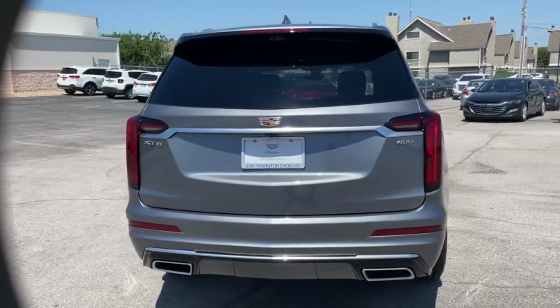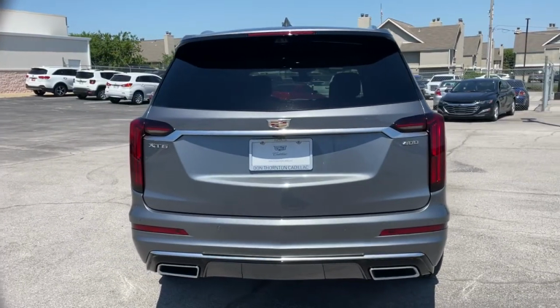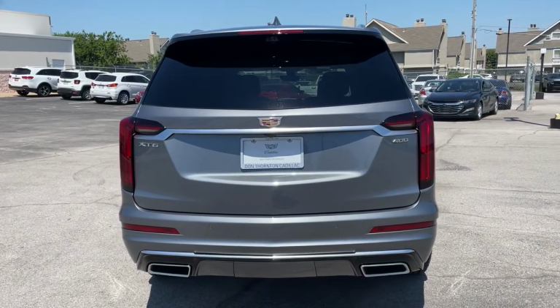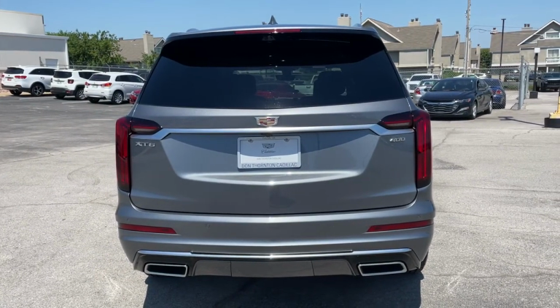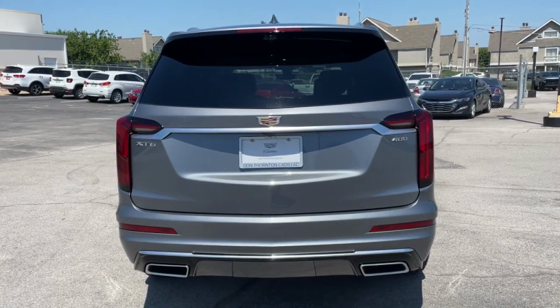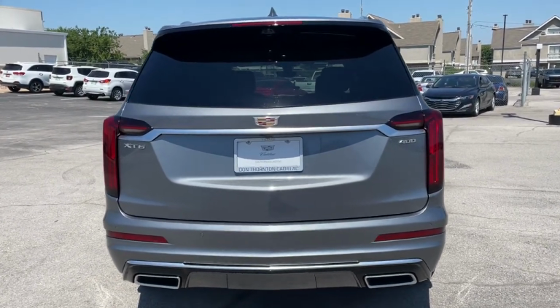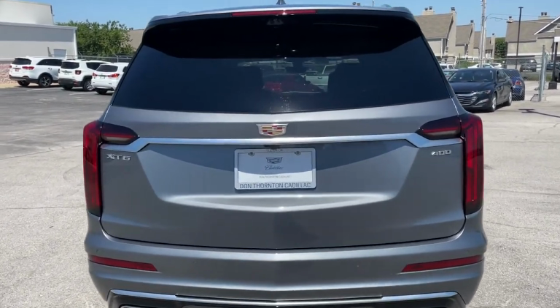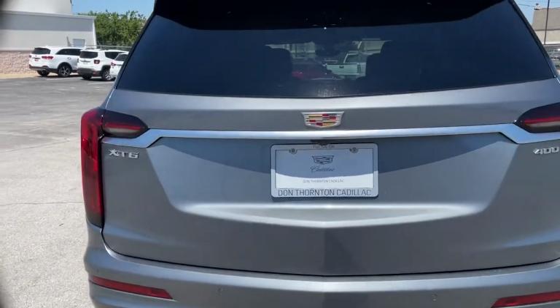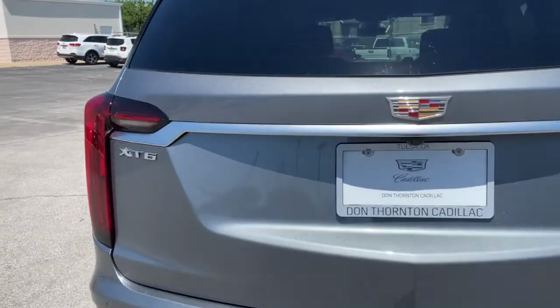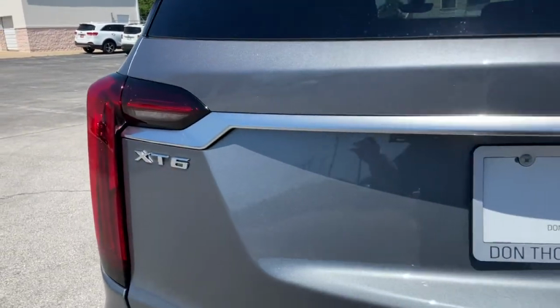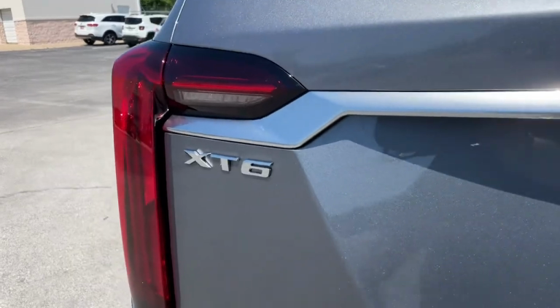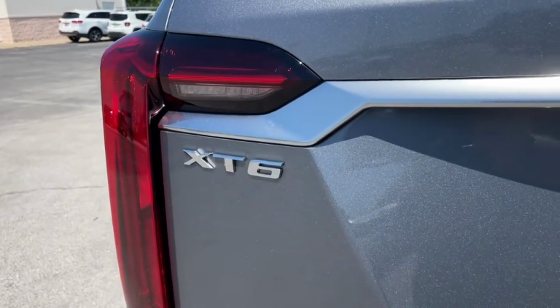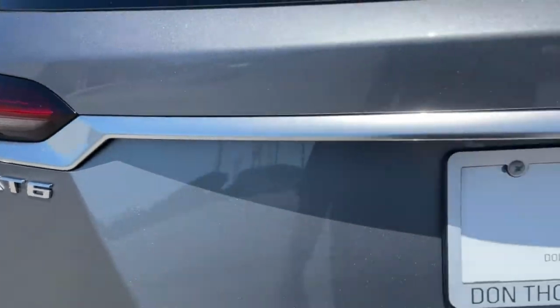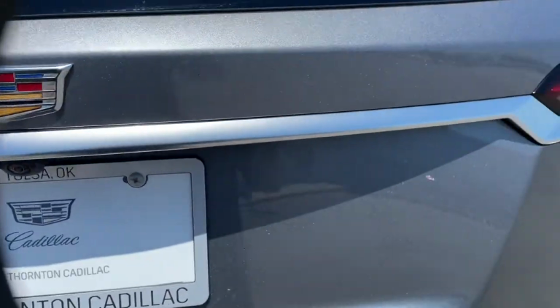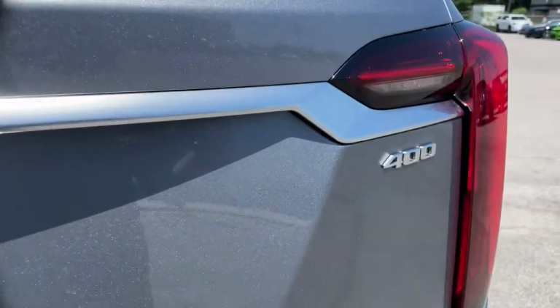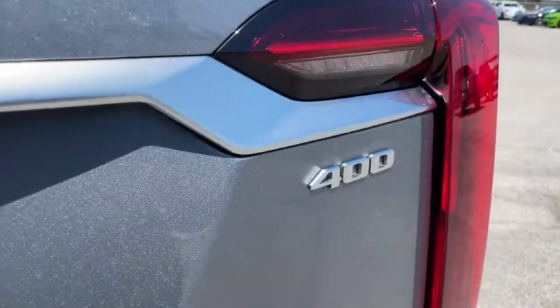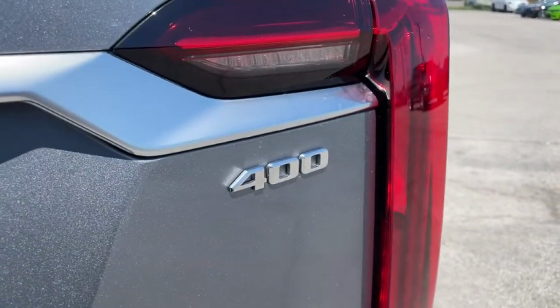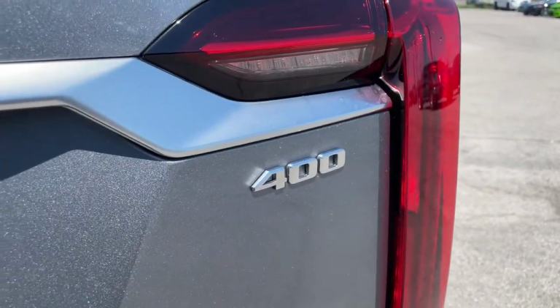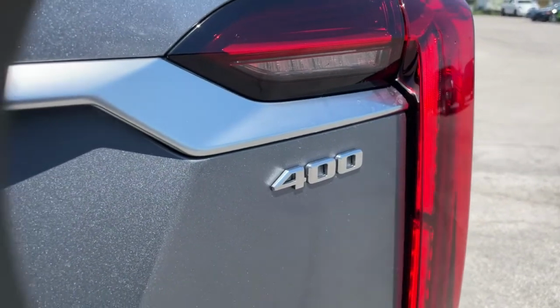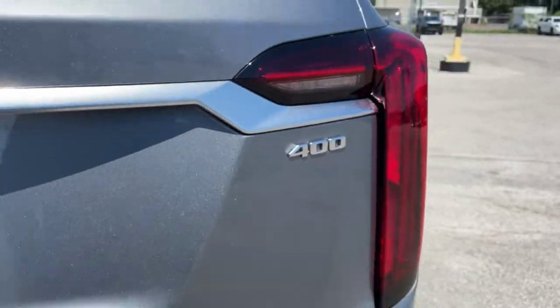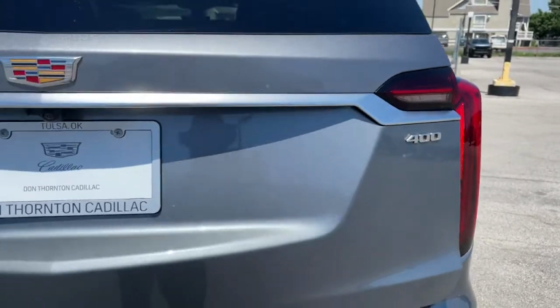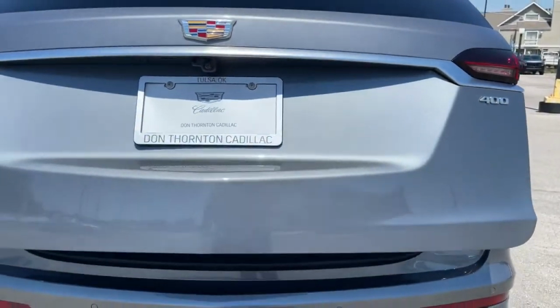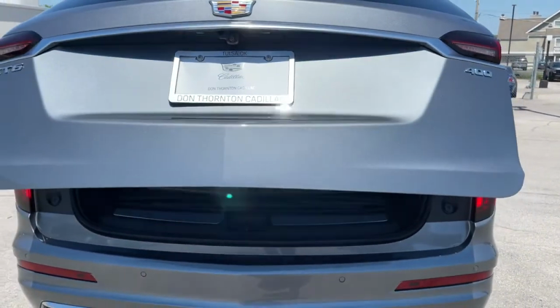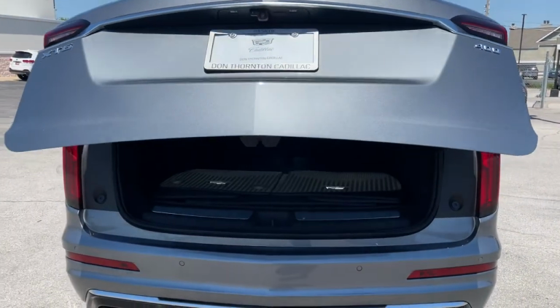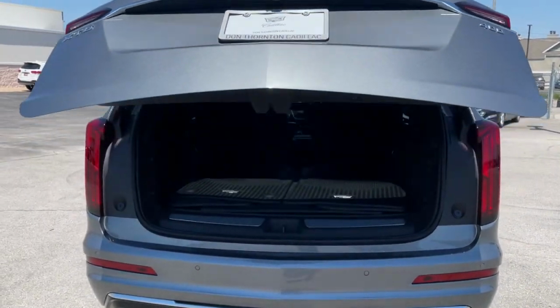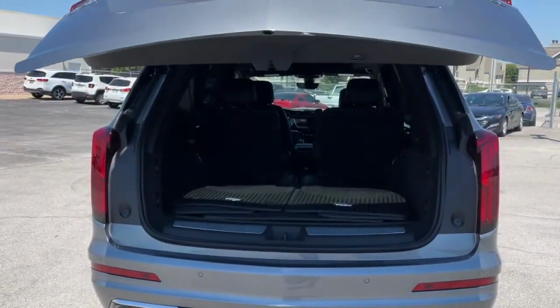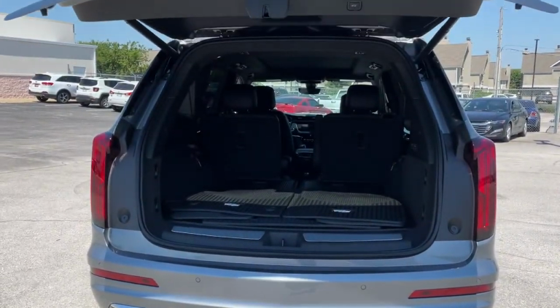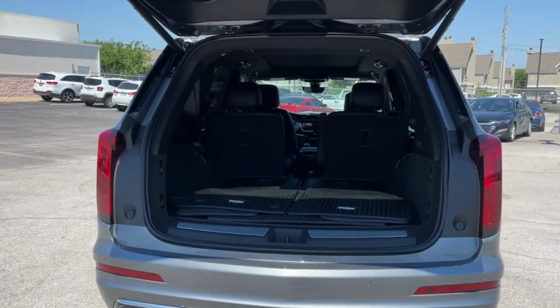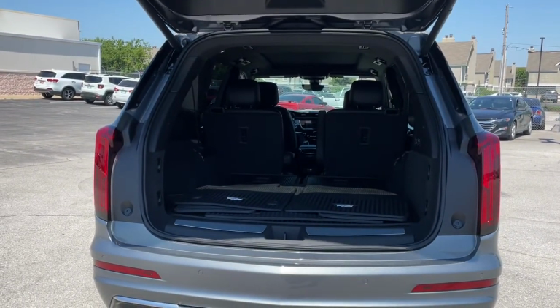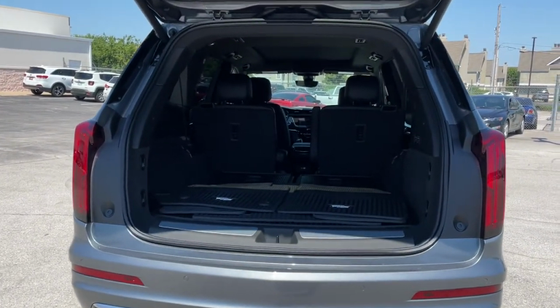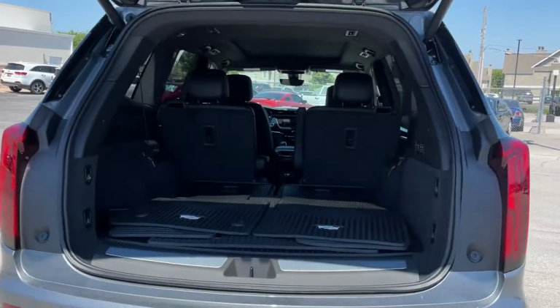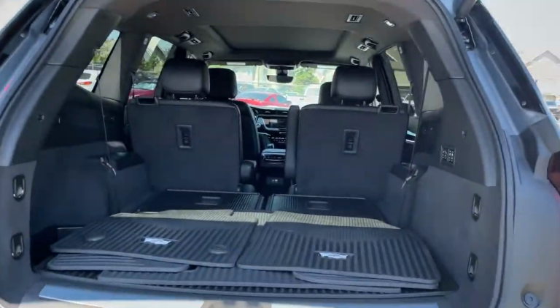These are just some of the great options this vehicle comes with: adaptive cruise control, power lift gate, electronic stability control, seat memory, trip computer, power windows, bucket seats, four-wheel disc brakes, and power steering.